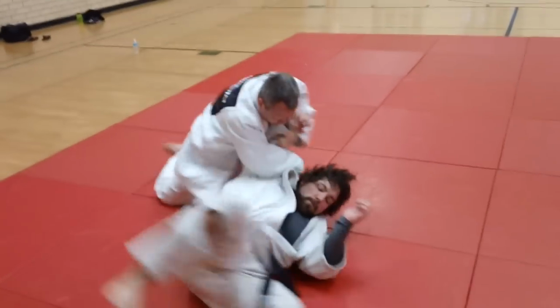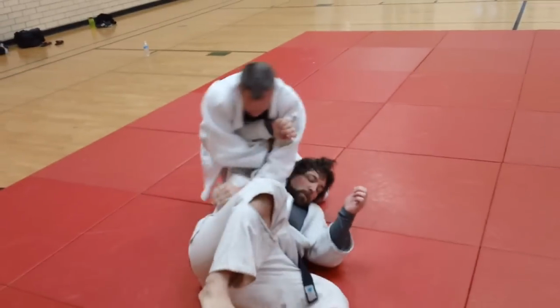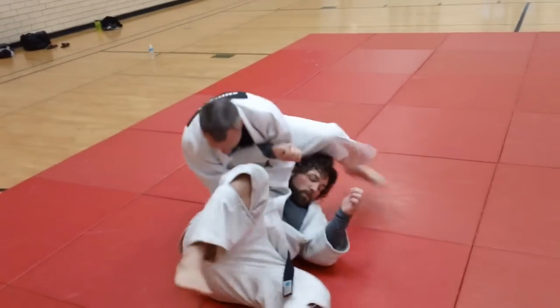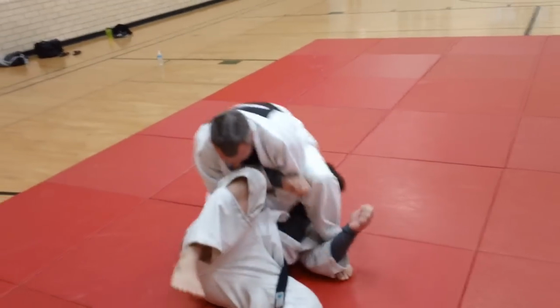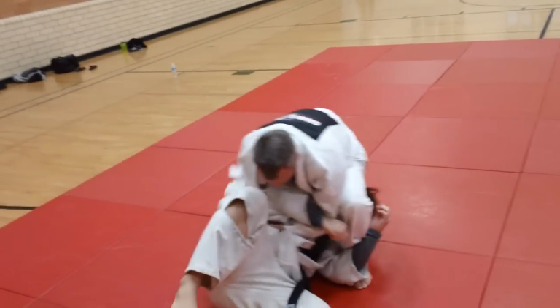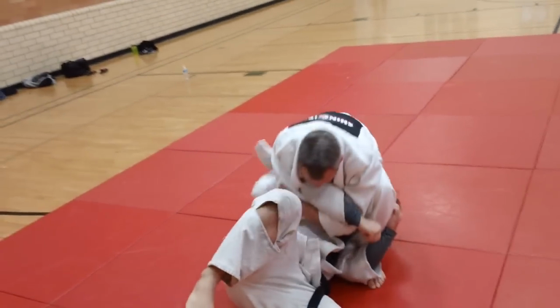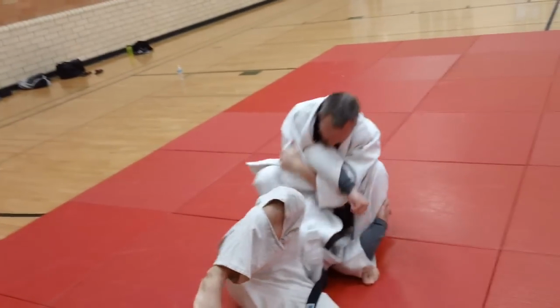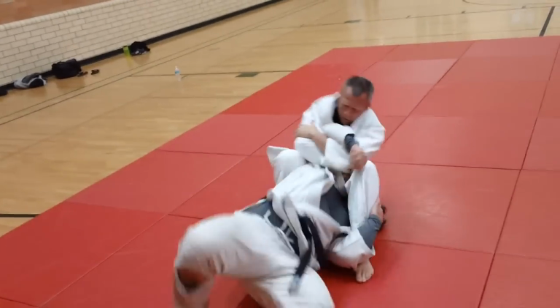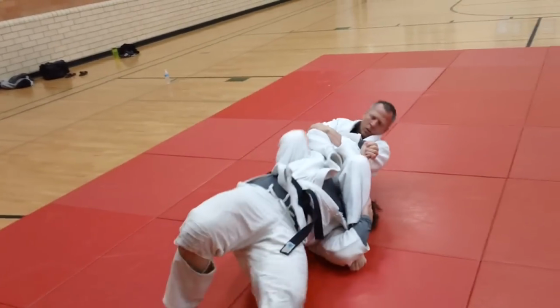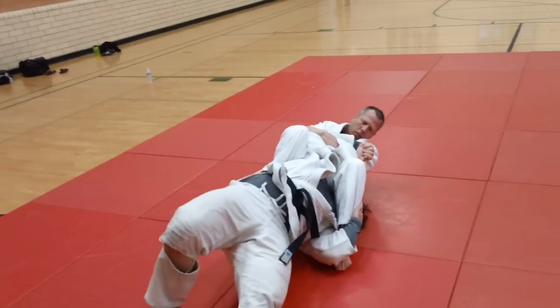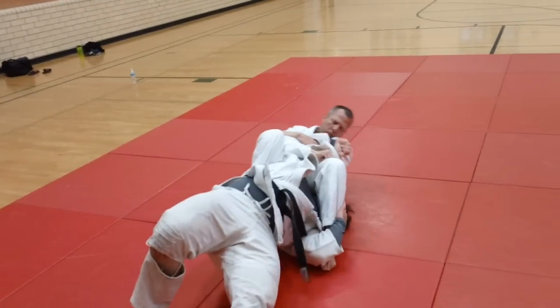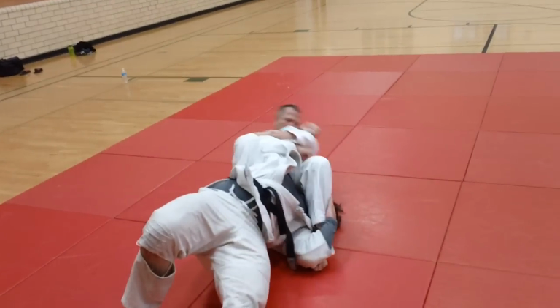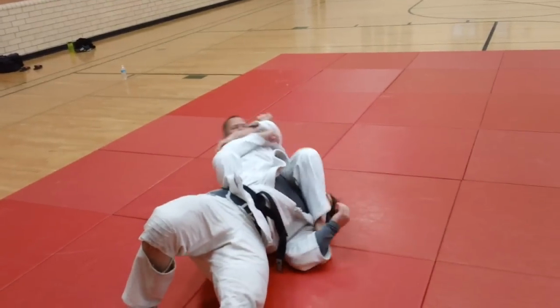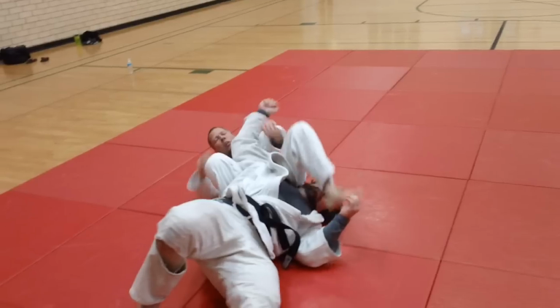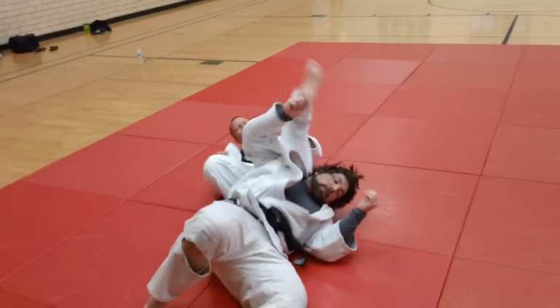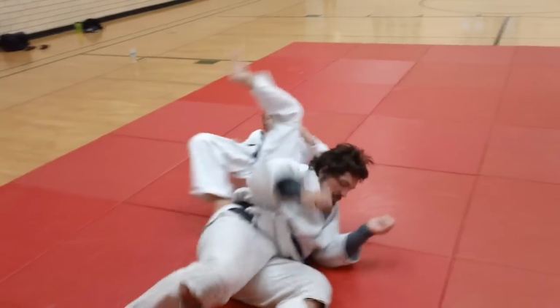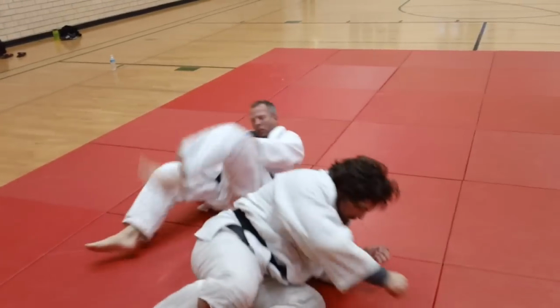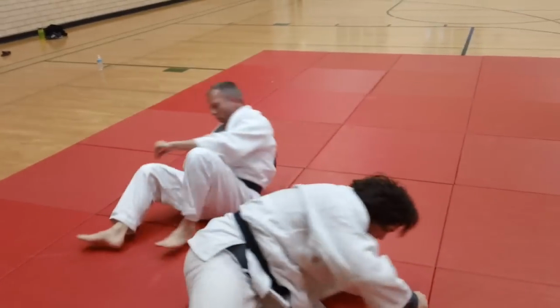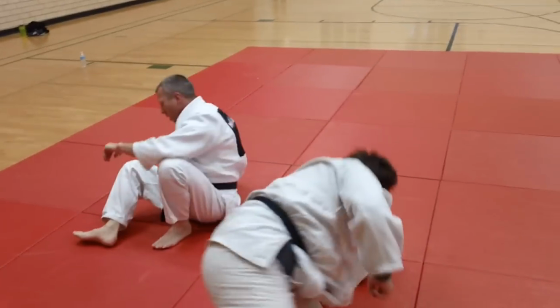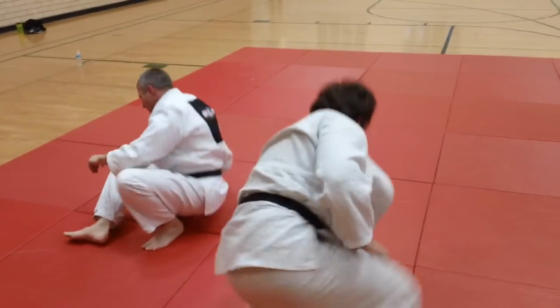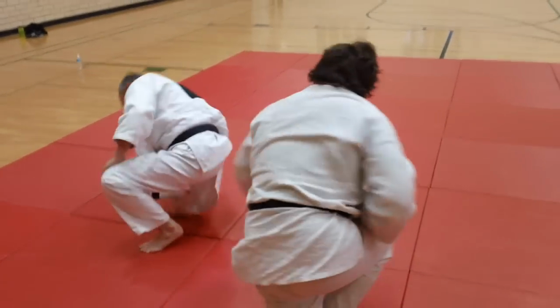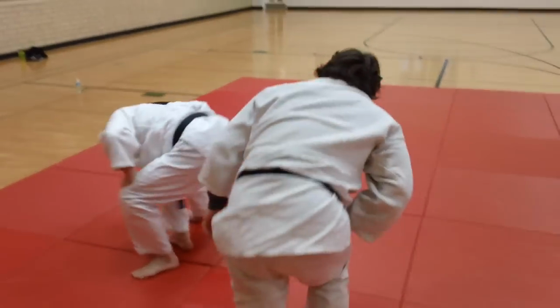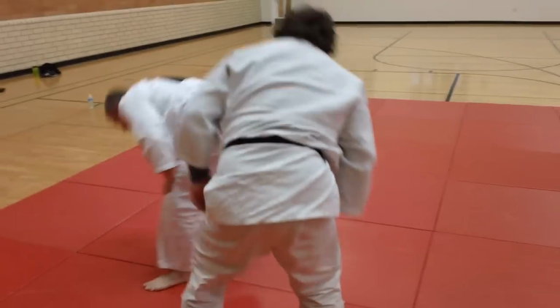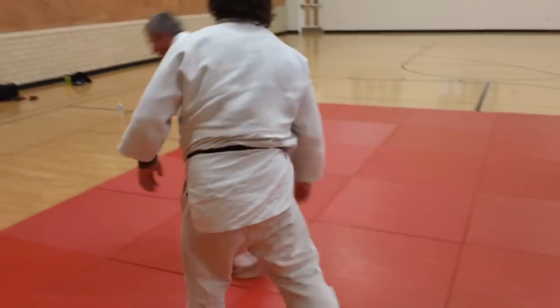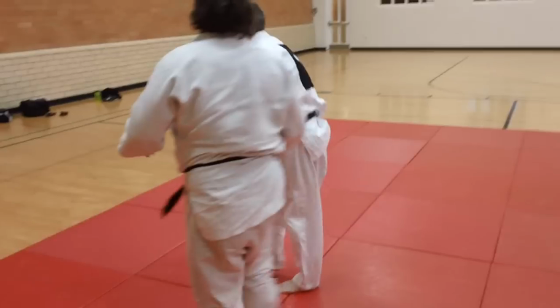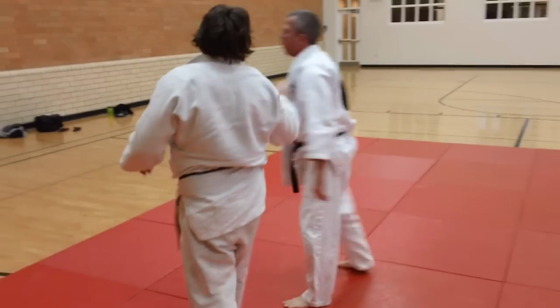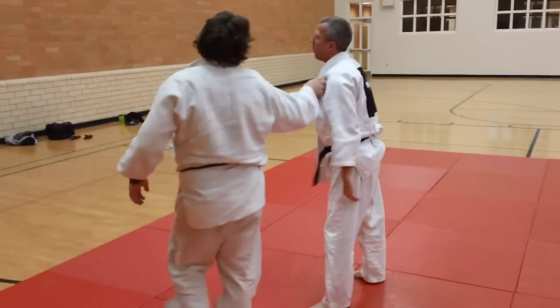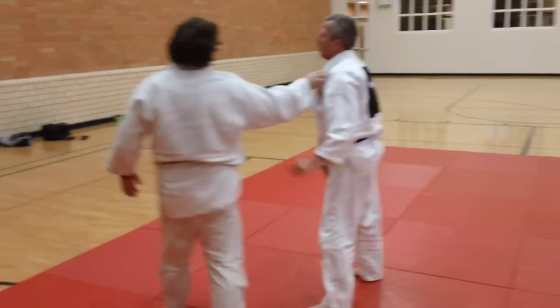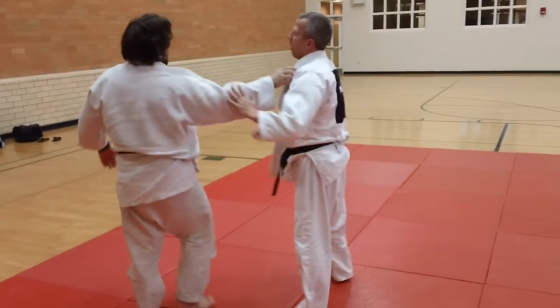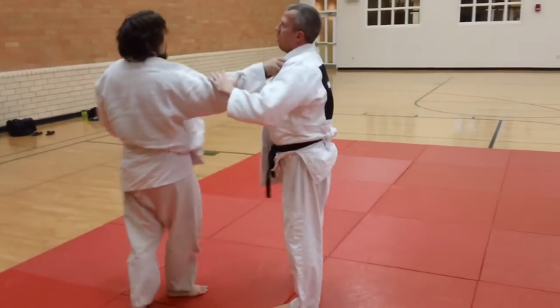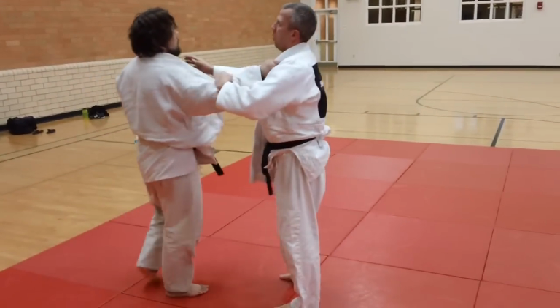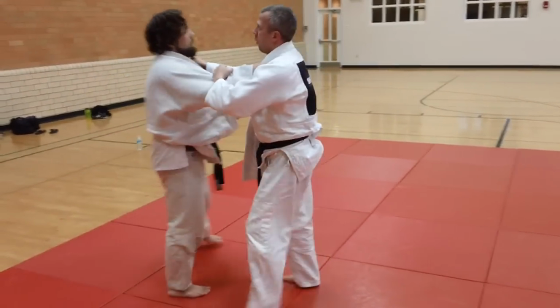As you can see, see how he traps the arm, steps over, and he rolls over. He literally has to make himself a little higher than his opponent that he's just thrown.